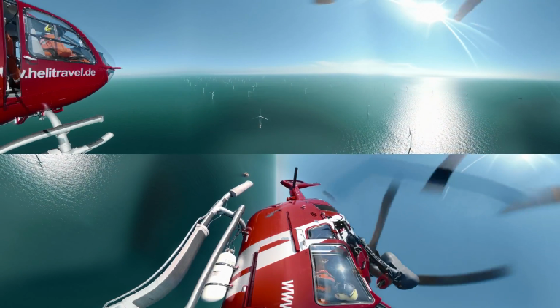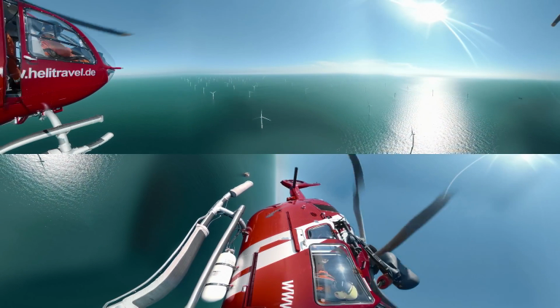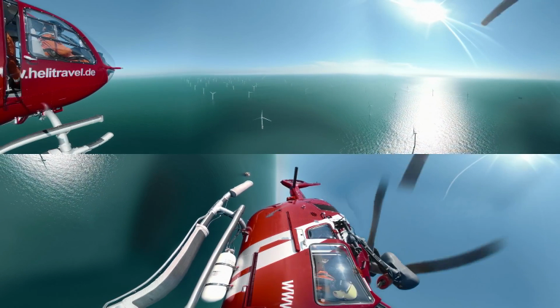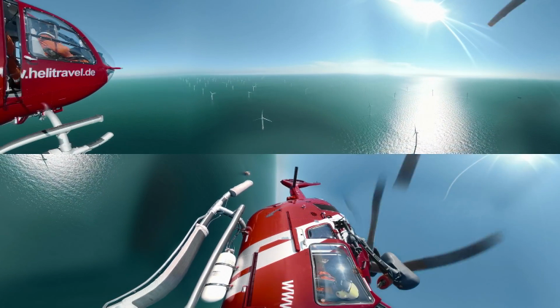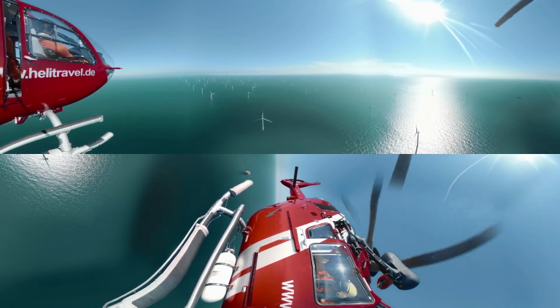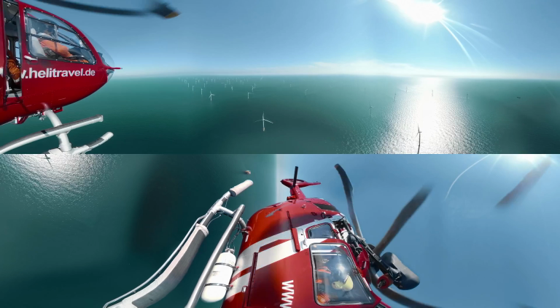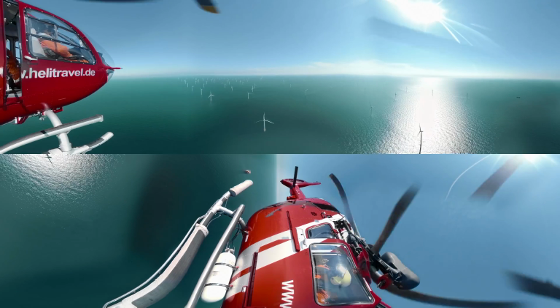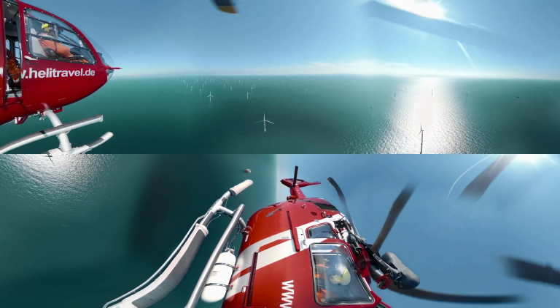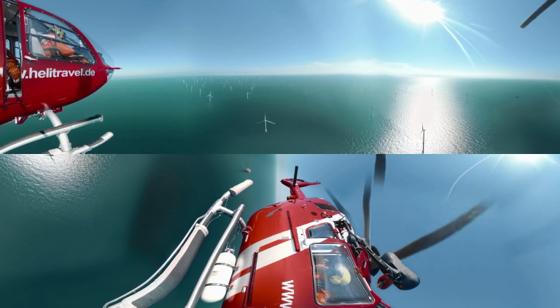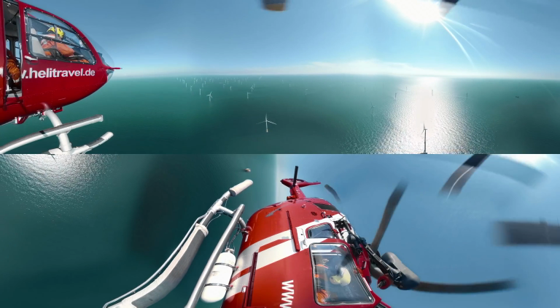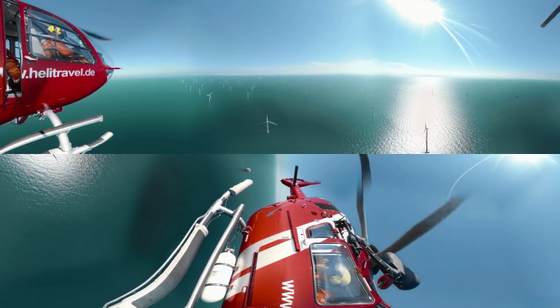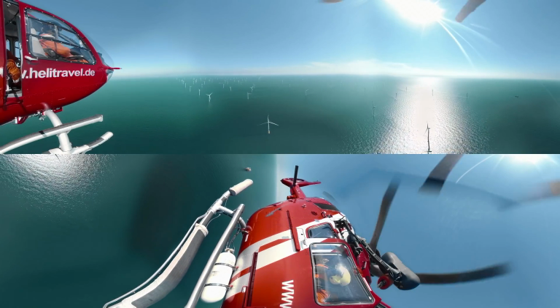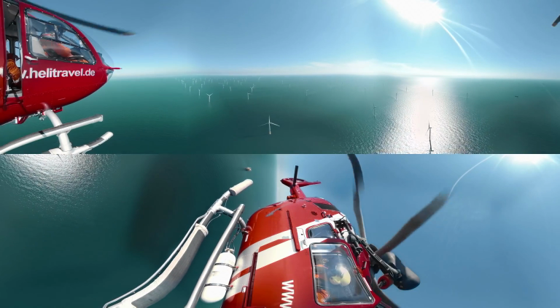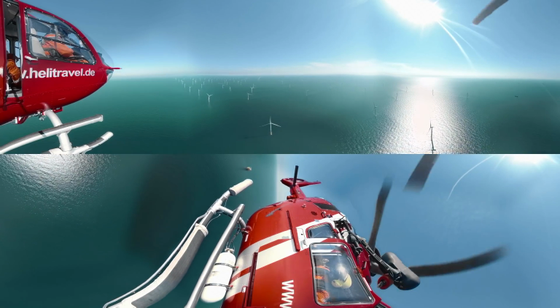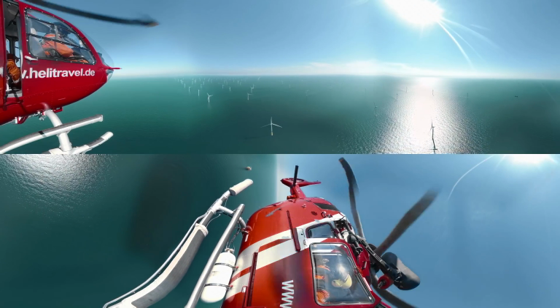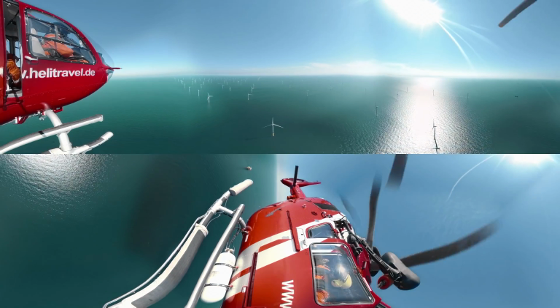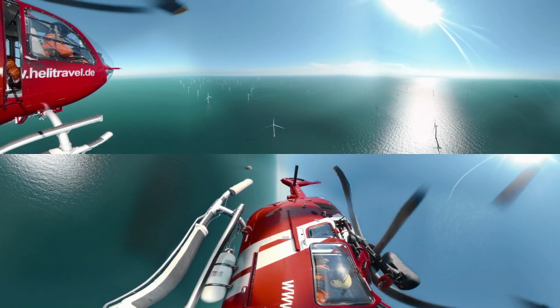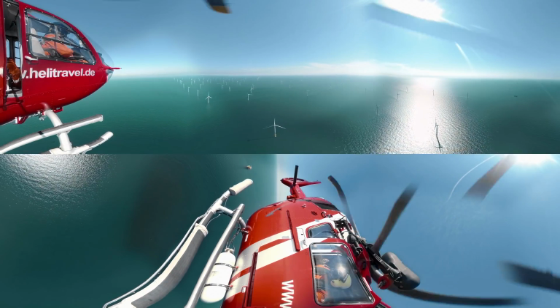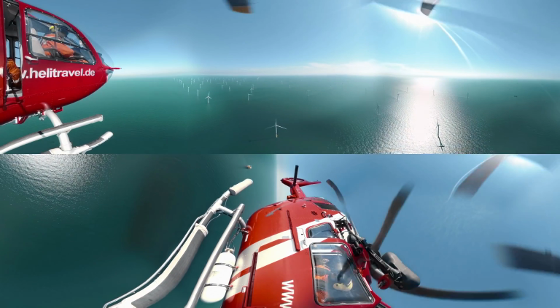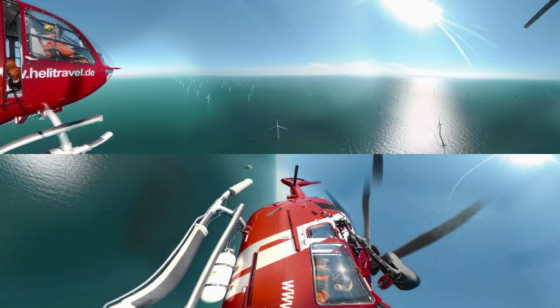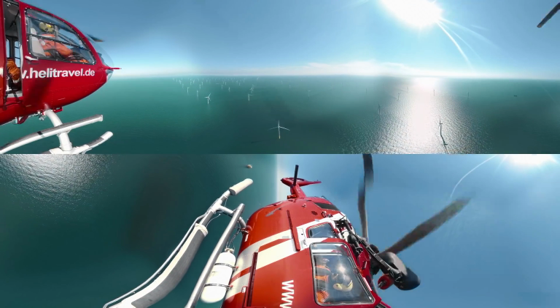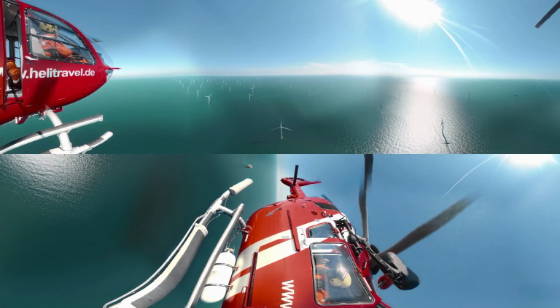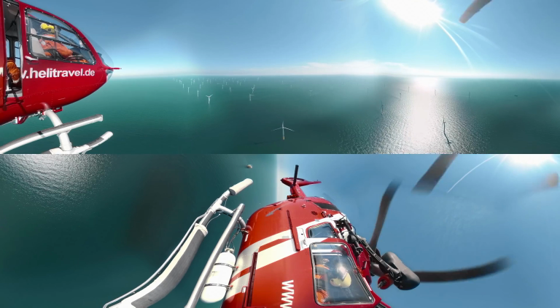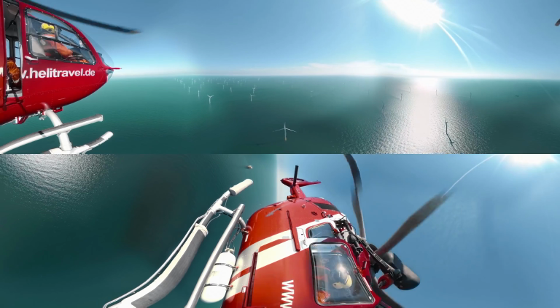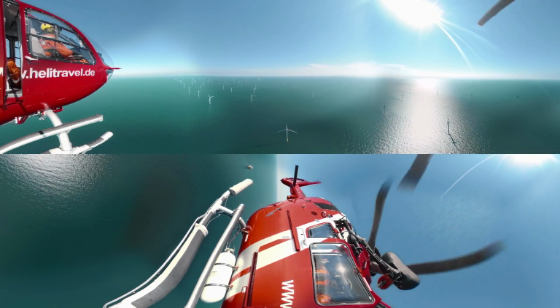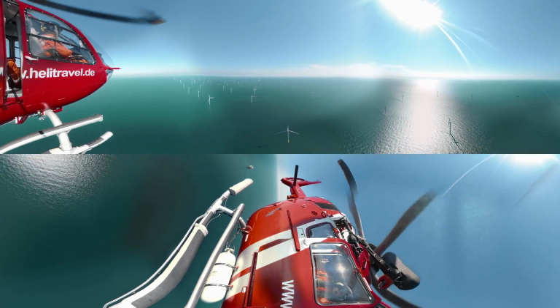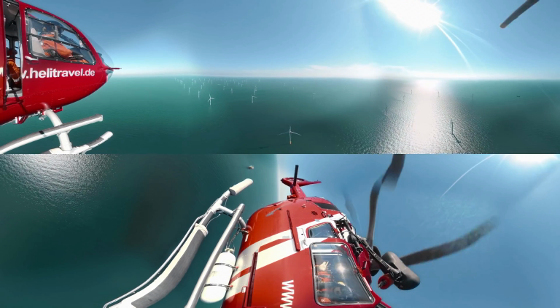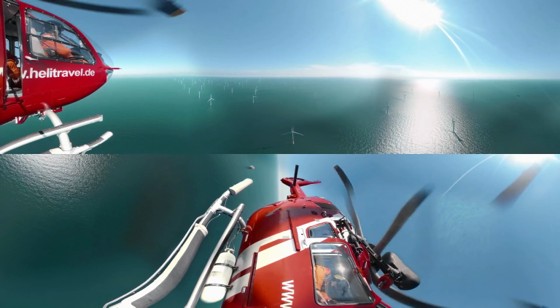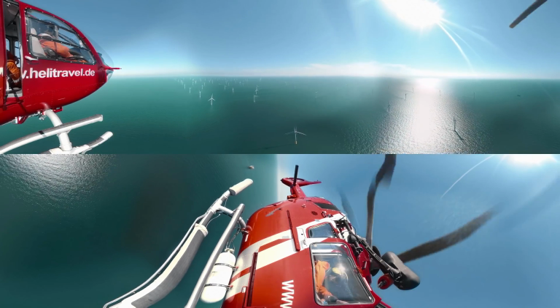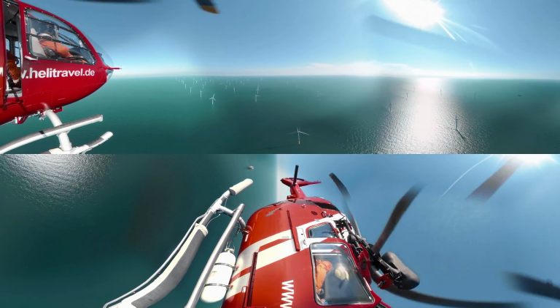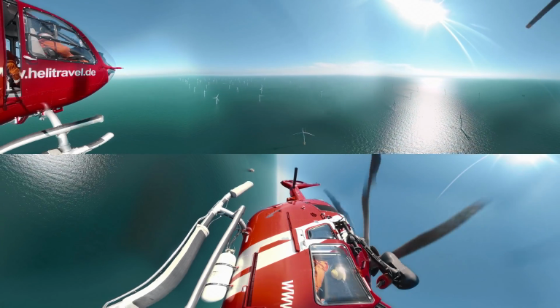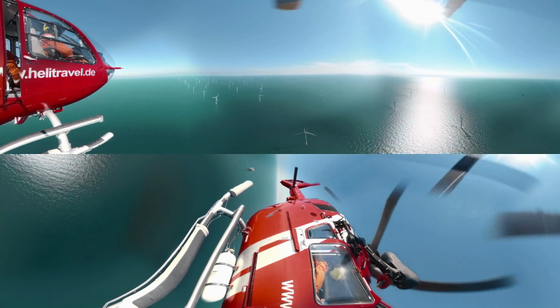When operating at full capacity, this offshore wind park can supply approximately 600,000 households with clean energy, or a city larger than the size of Birmingham.